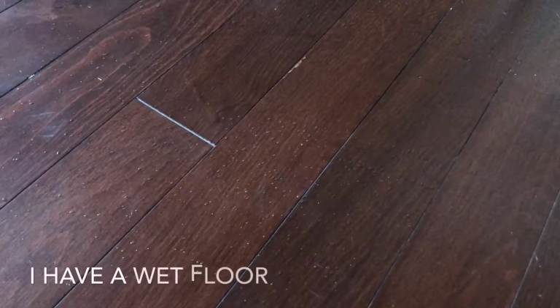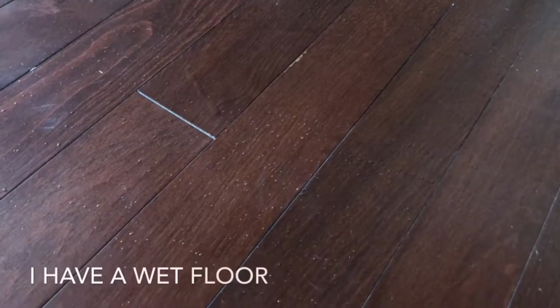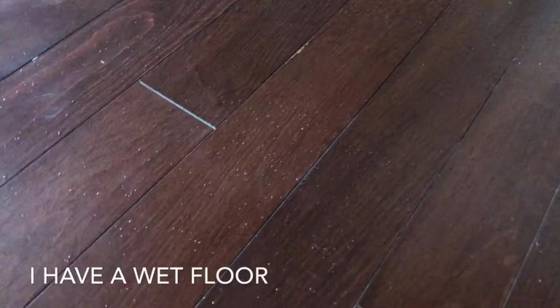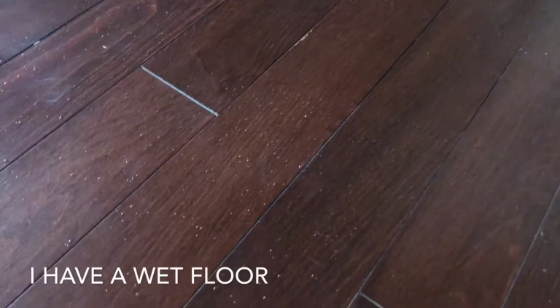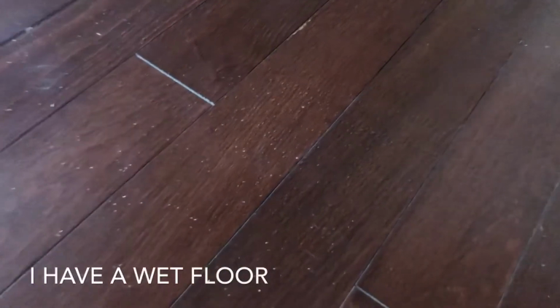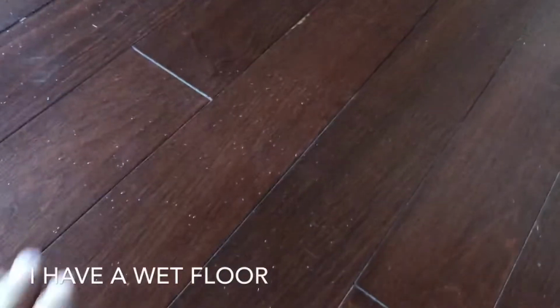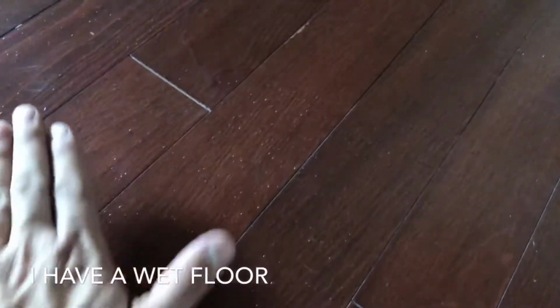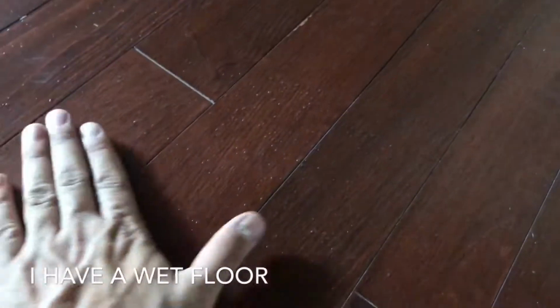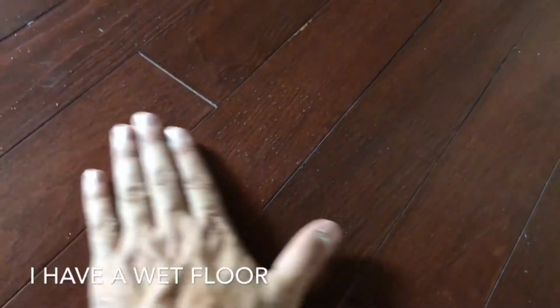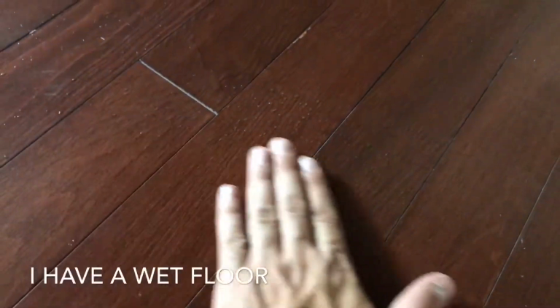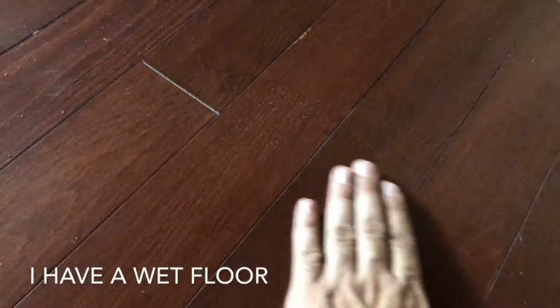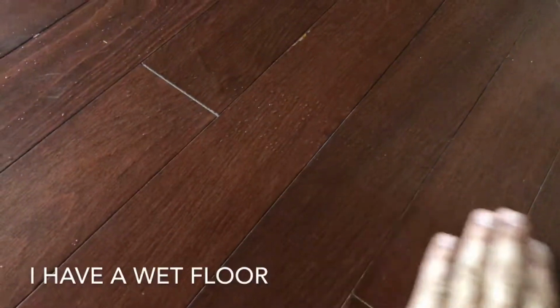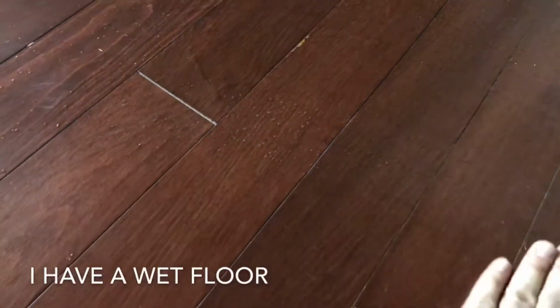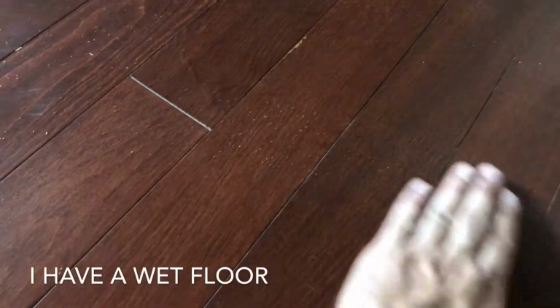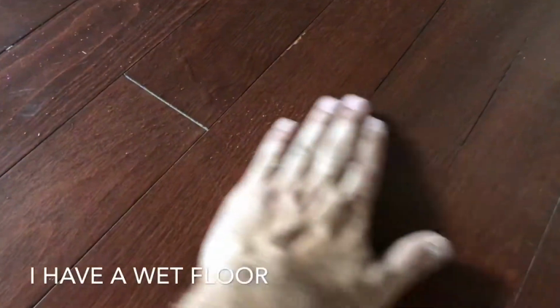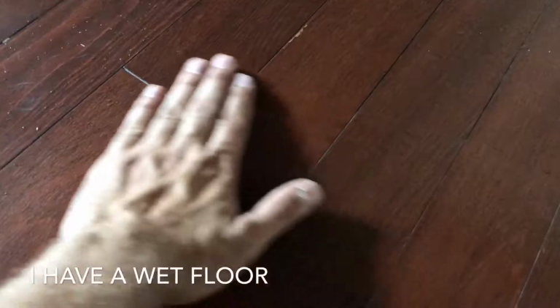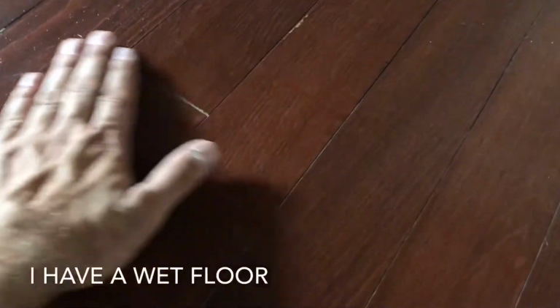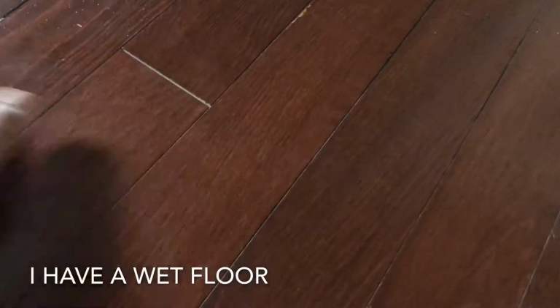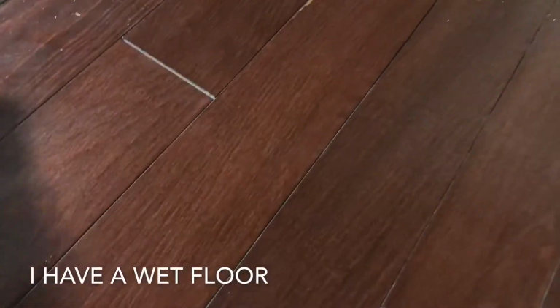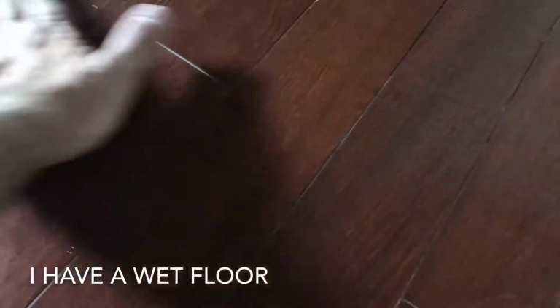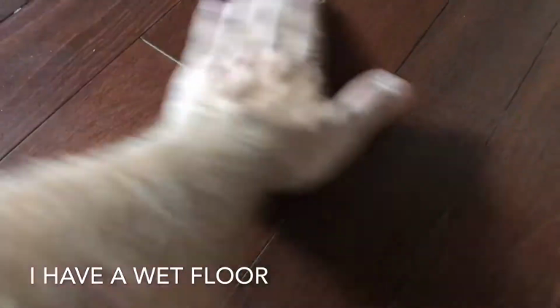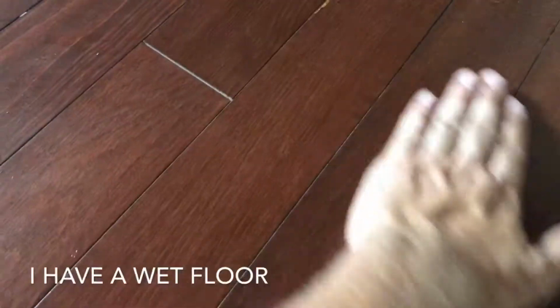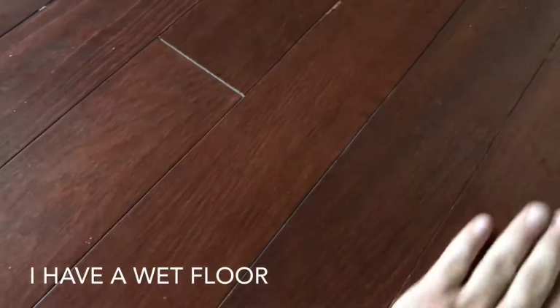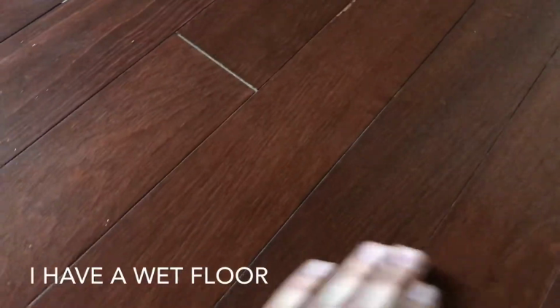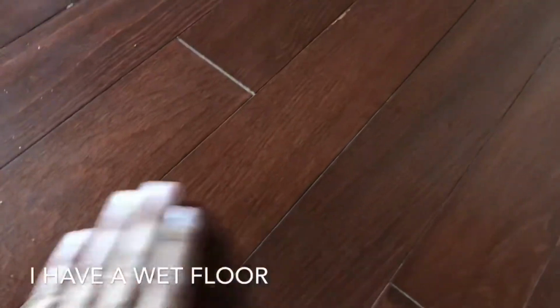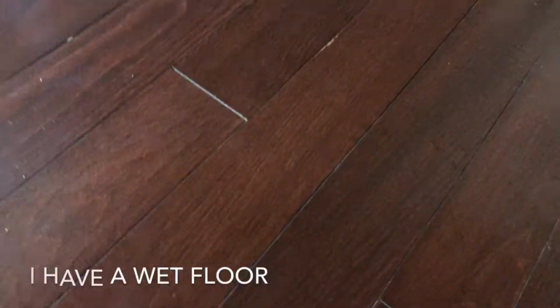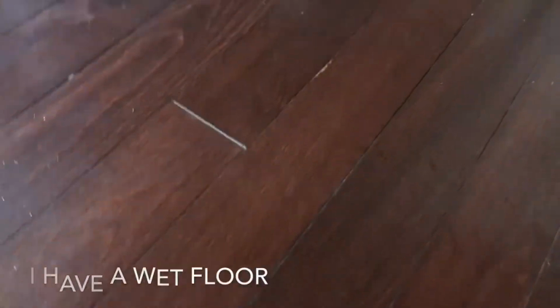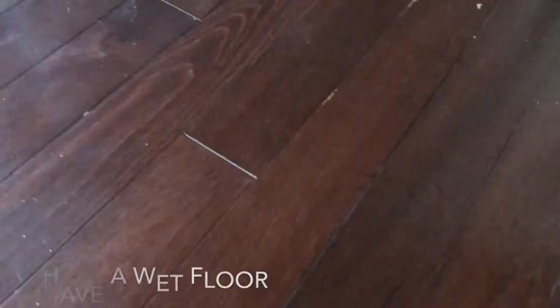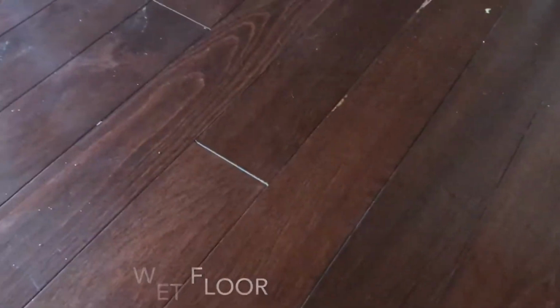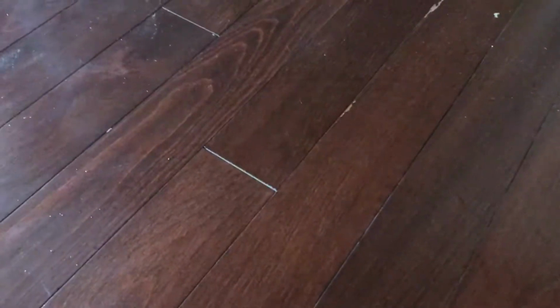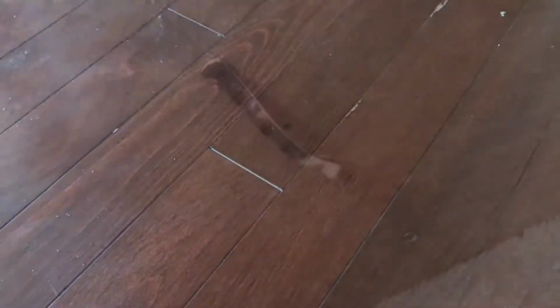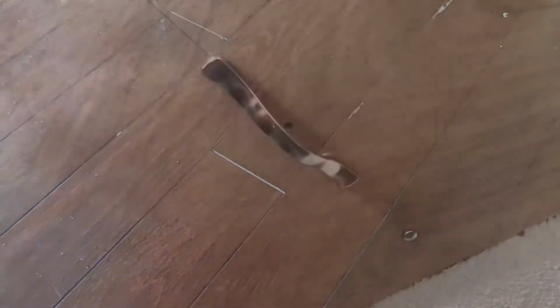I don't know if you can see this. Yep, you can see that. There's a leak. I know exactly where the leak is. I found it over the weekend.